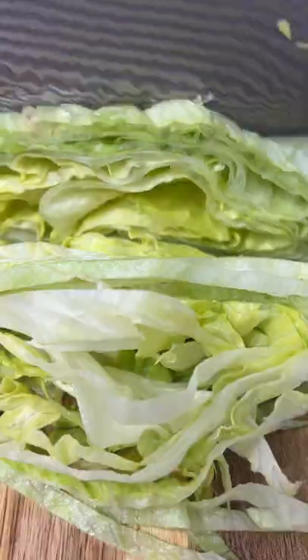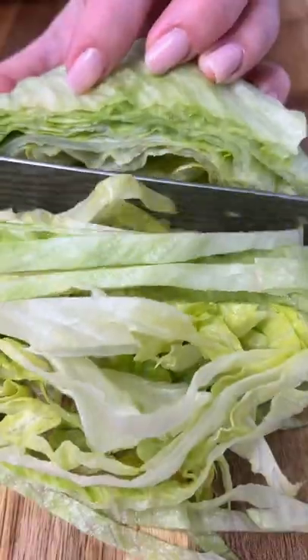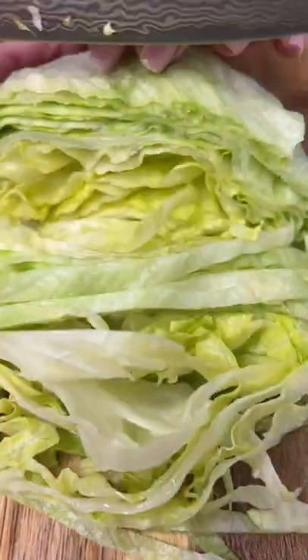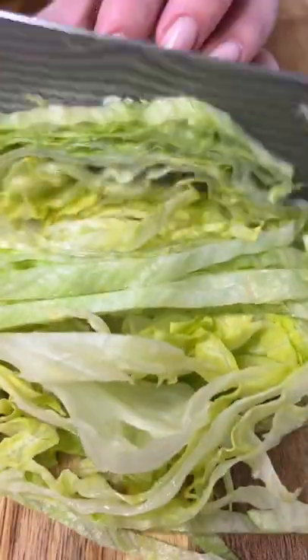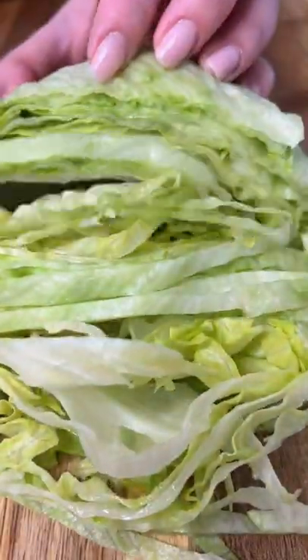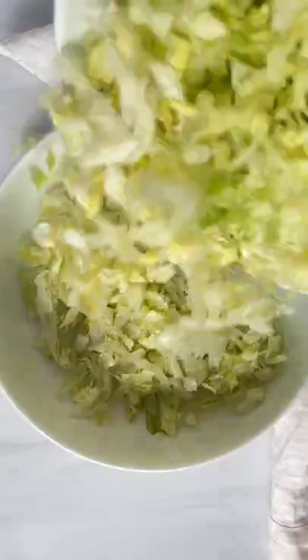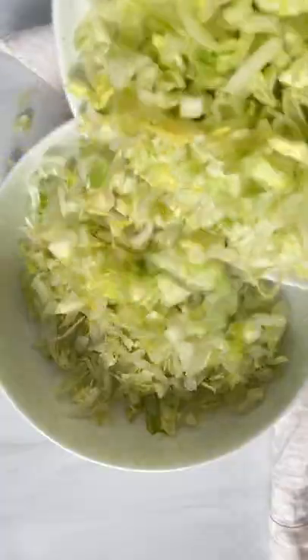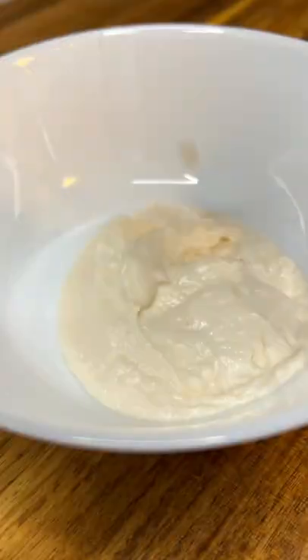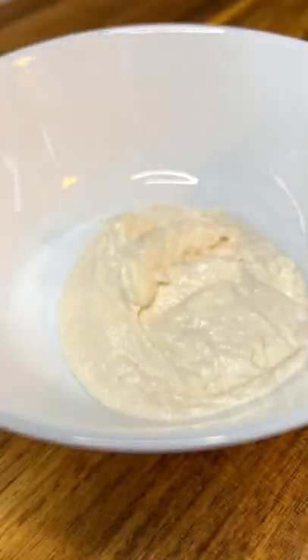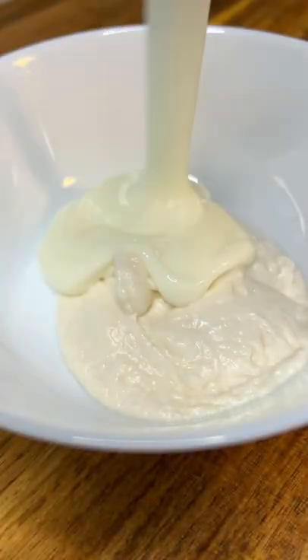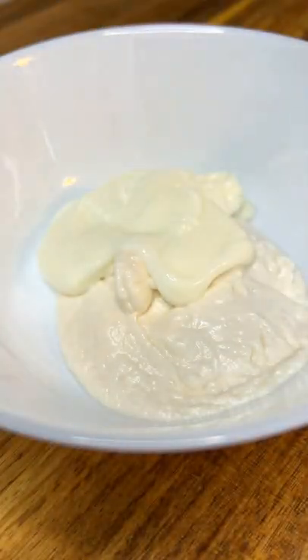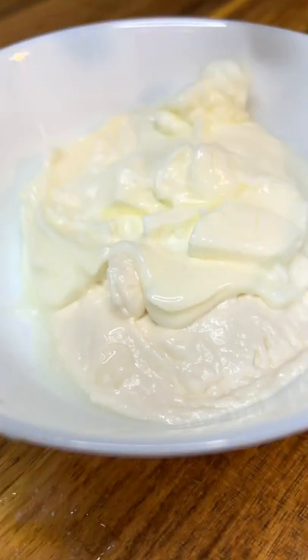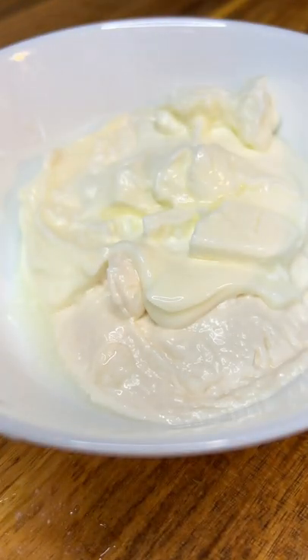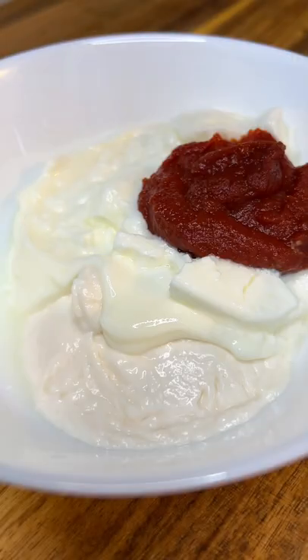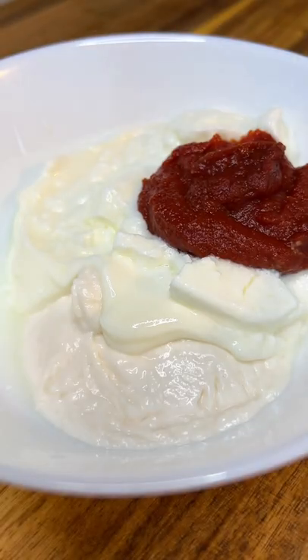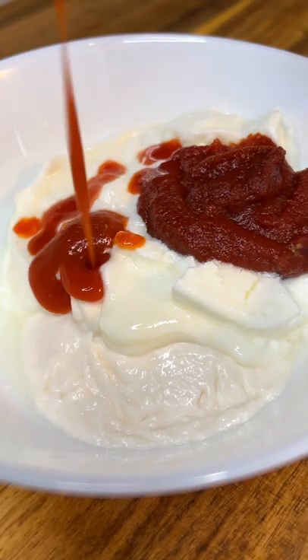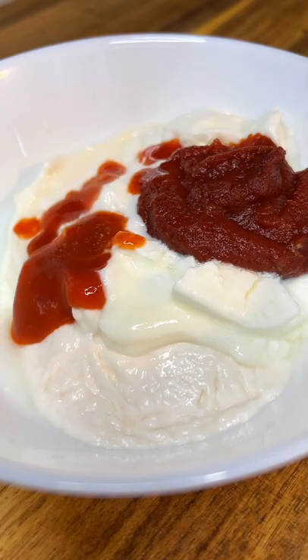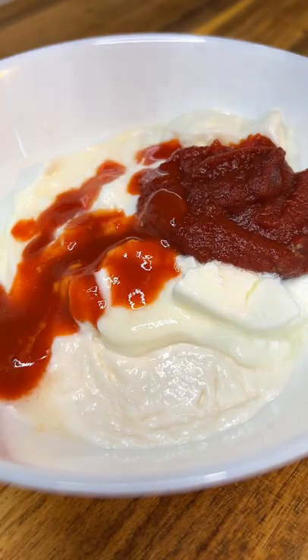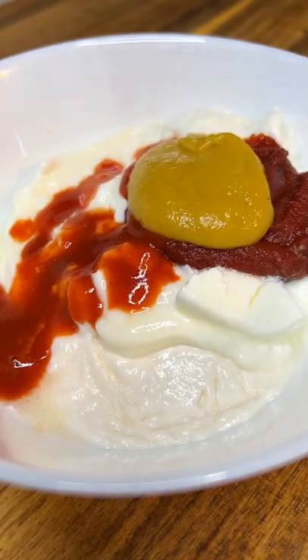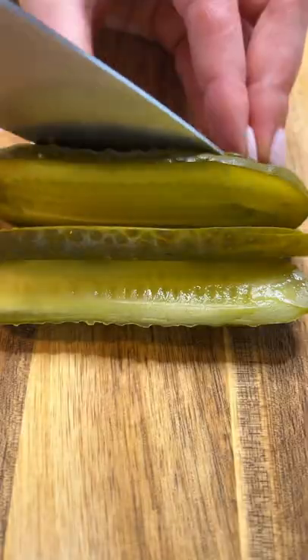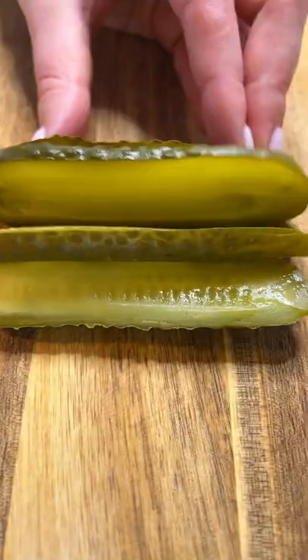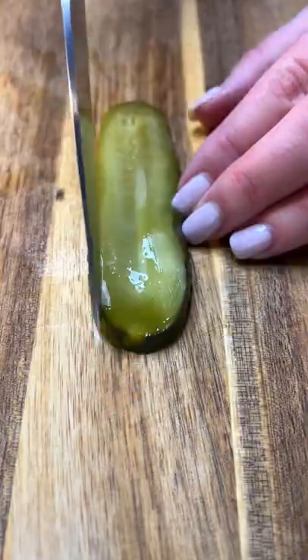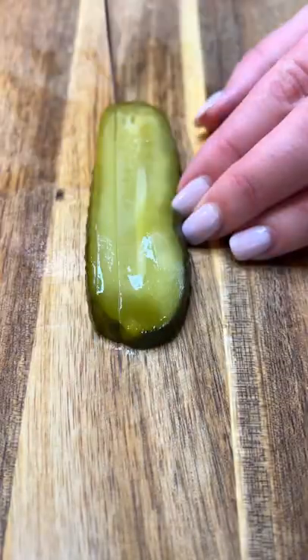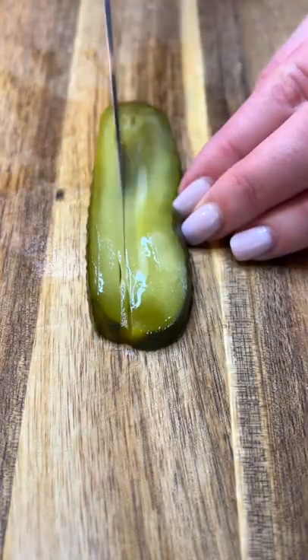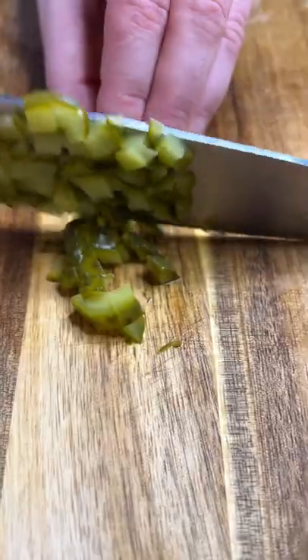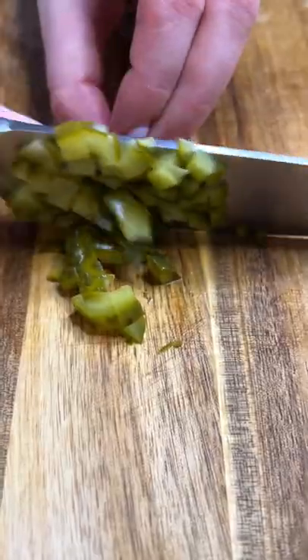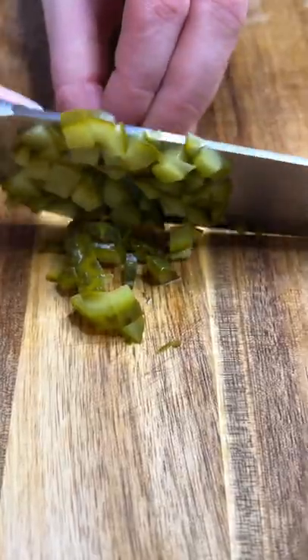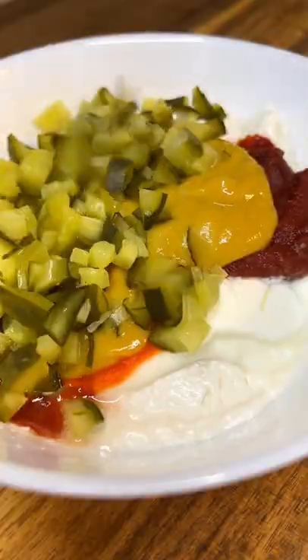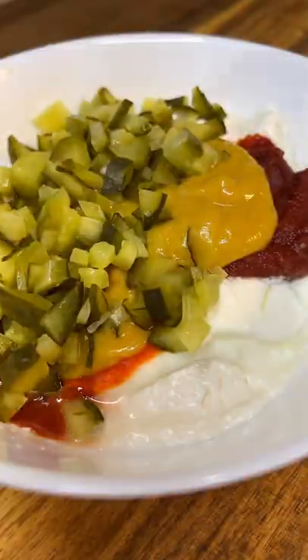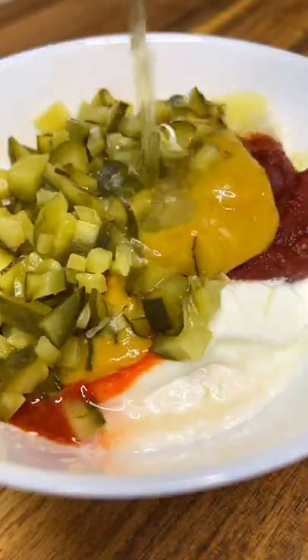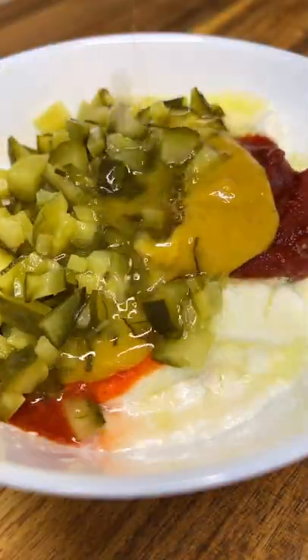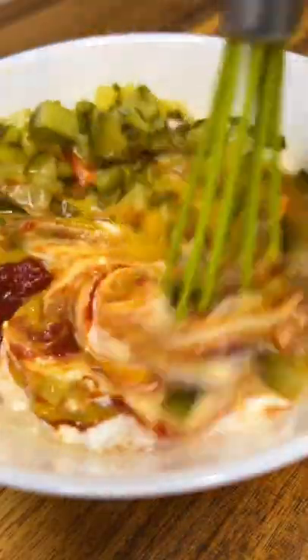Slice and dice your iceberg and put it in a bowl. For the sauce we have mayo, sour cream, yogurt, tomato paste, sriracha, honey Dijon mustard. Slice and dice your pickles, add them in with some pickle juice and give it a stir.